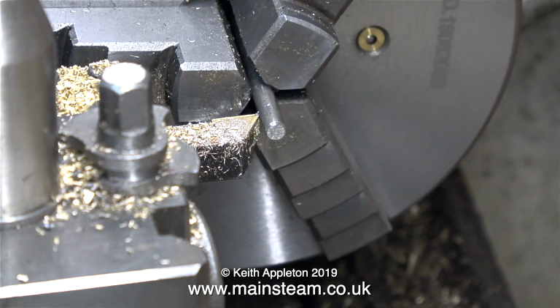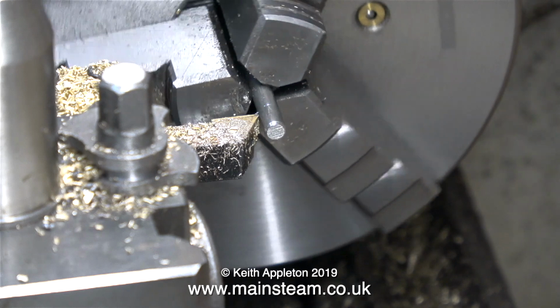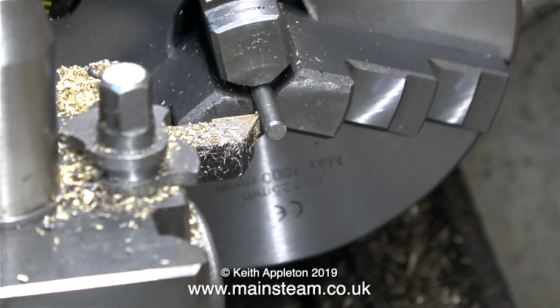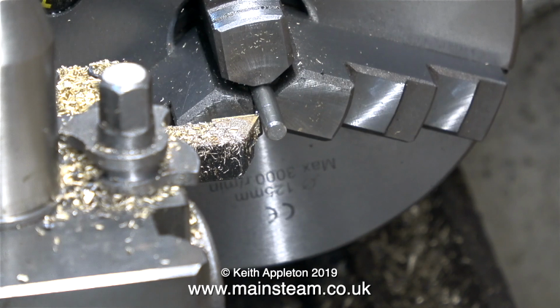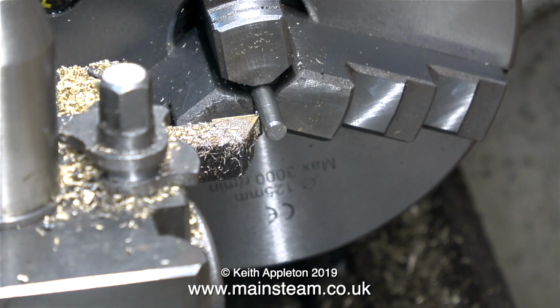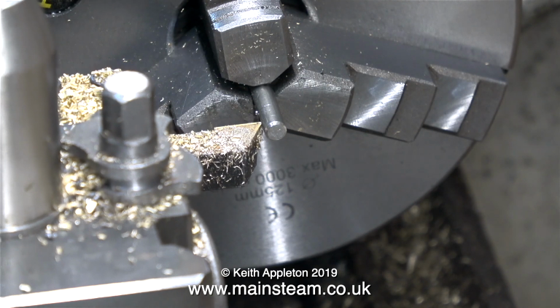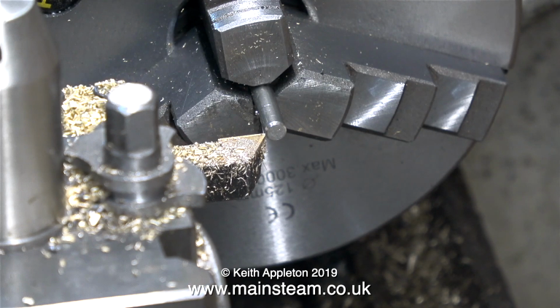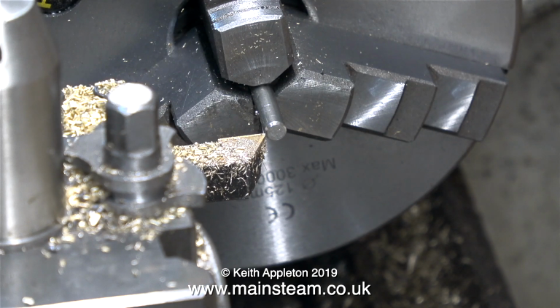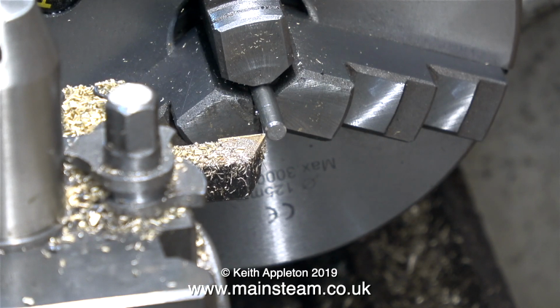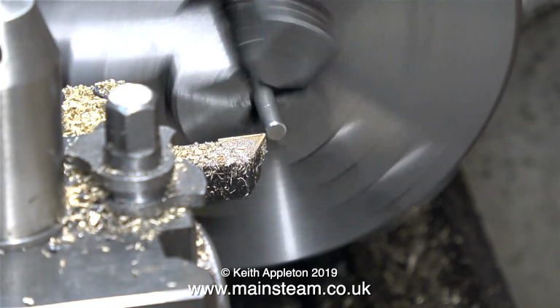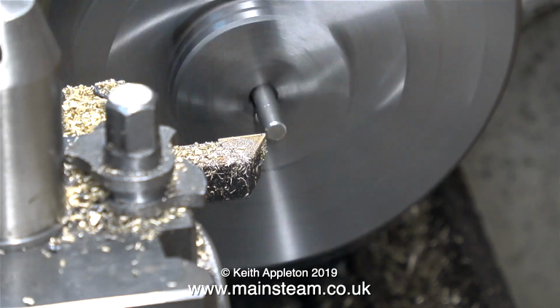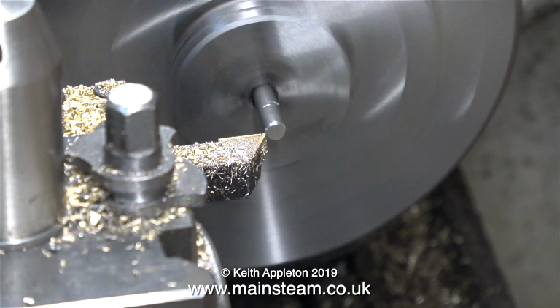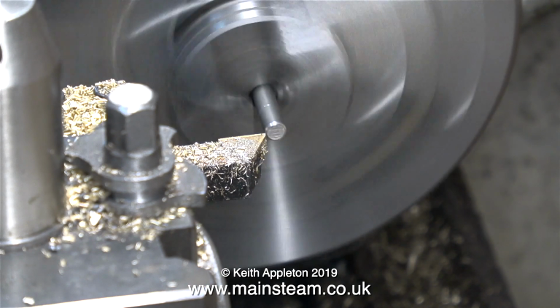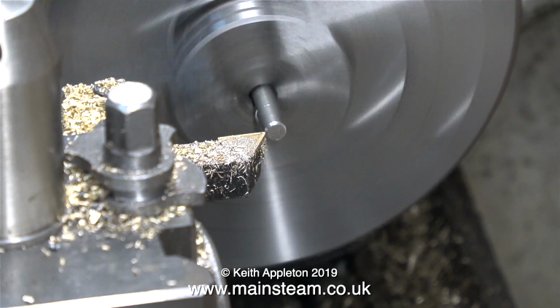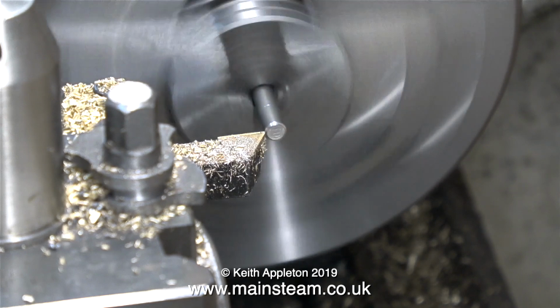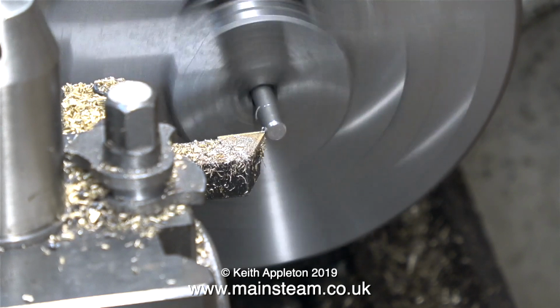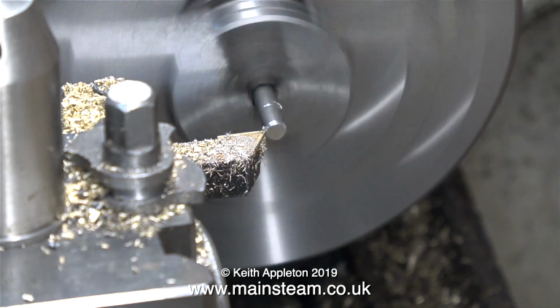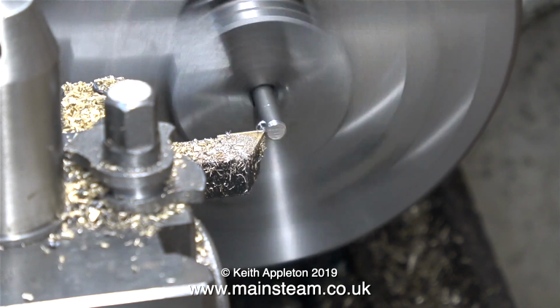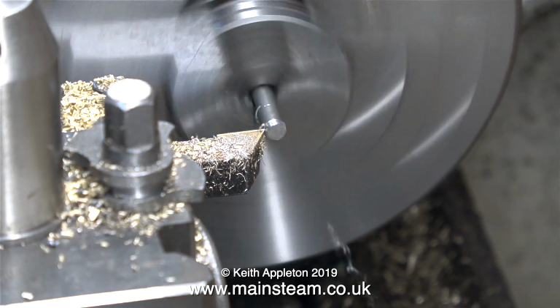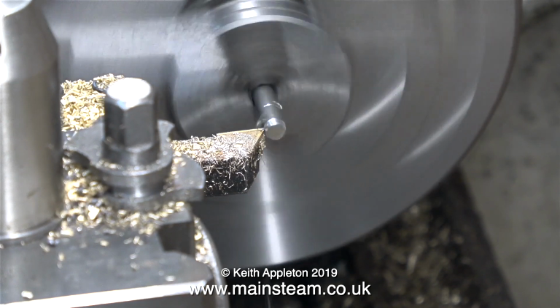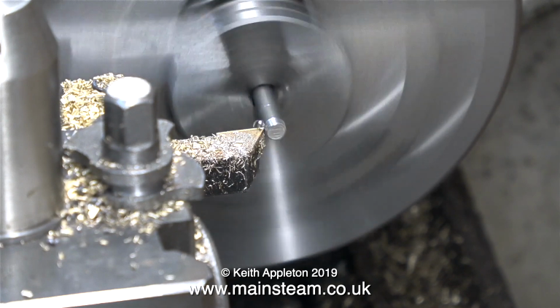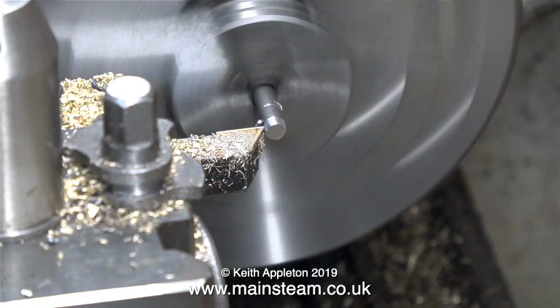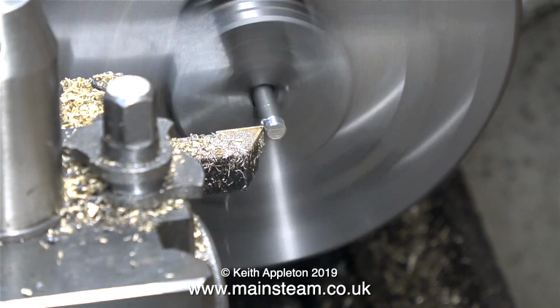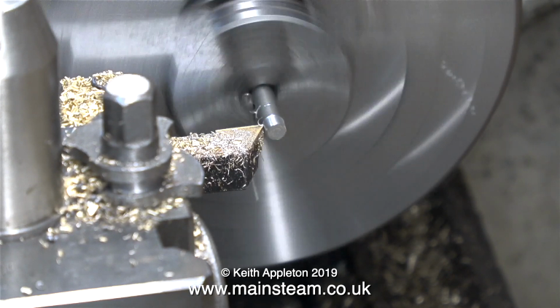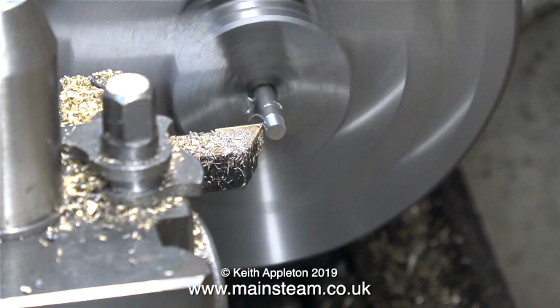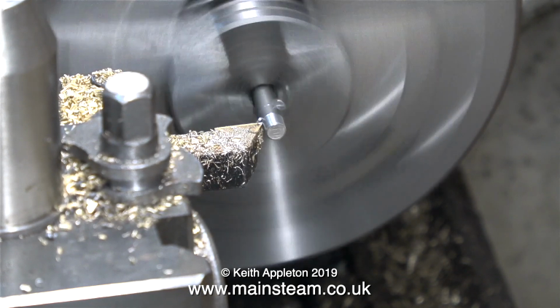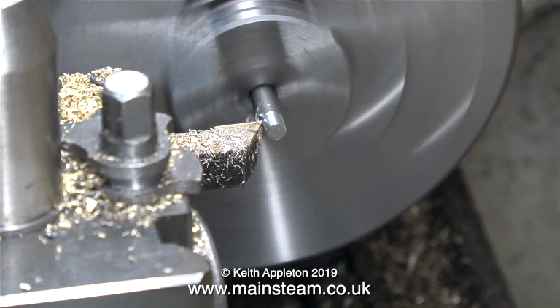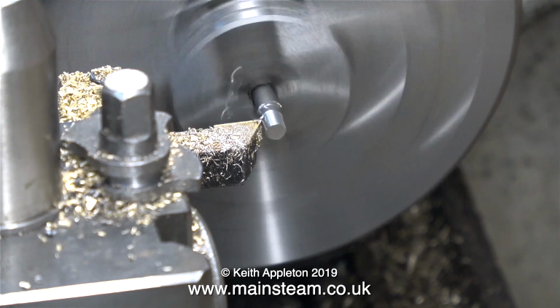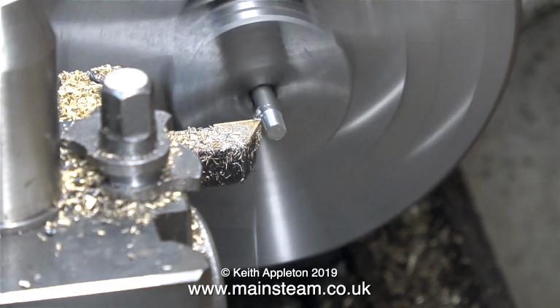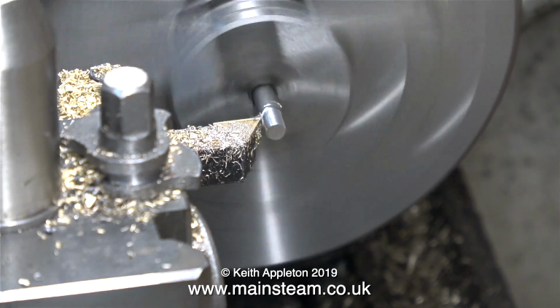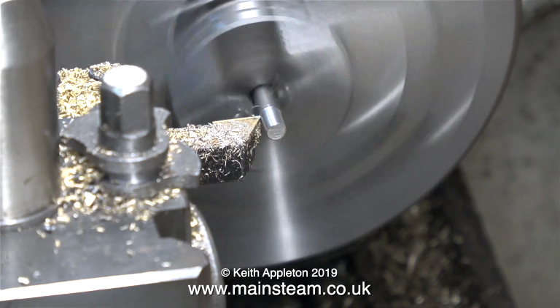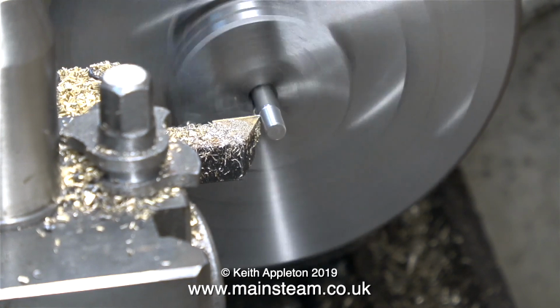The only thing to do if you get rings around the work by spinning in the chuck is to start again. Only this time I'm taking a very small amount off the diameter — only a couple of thou, but it will make a difference.